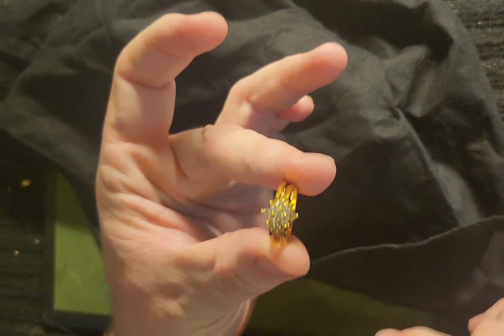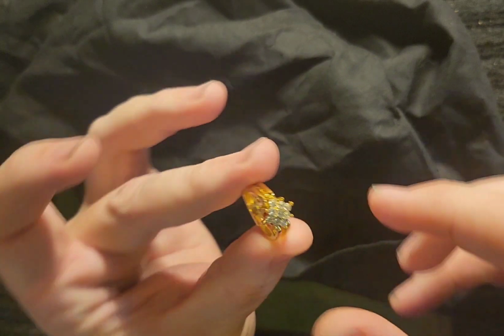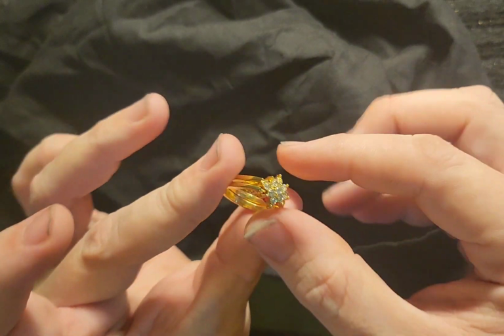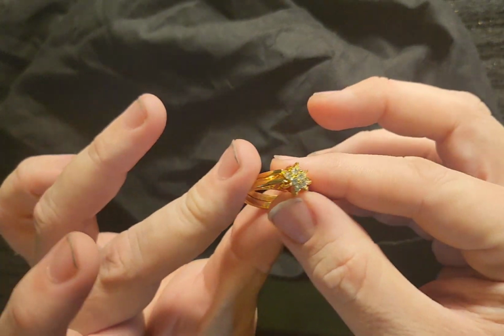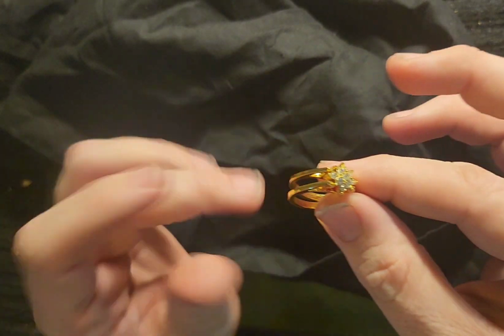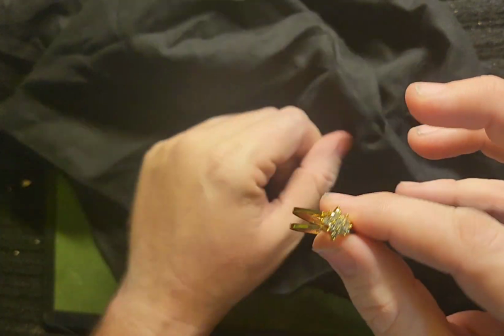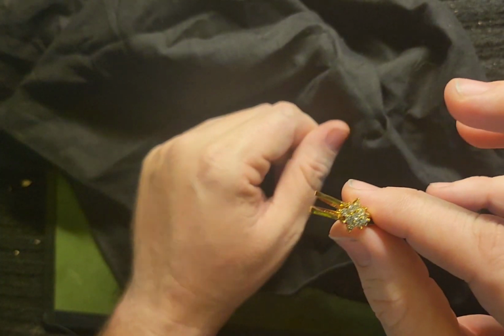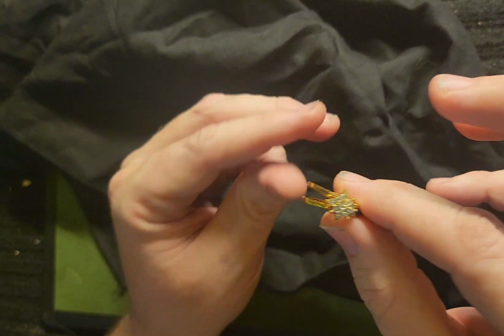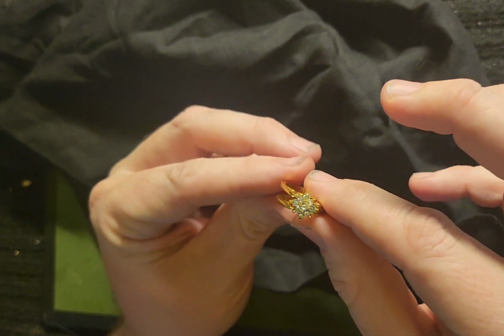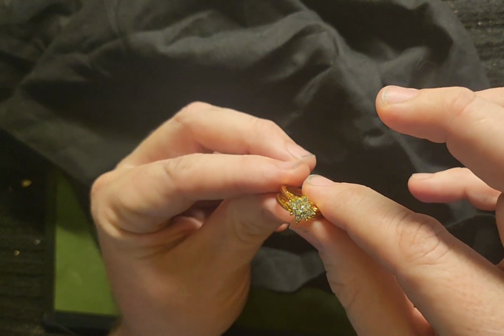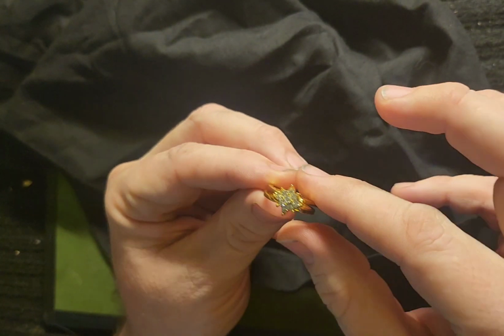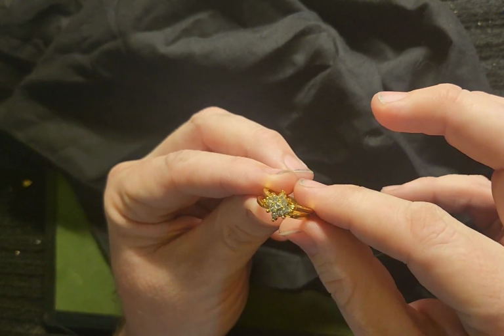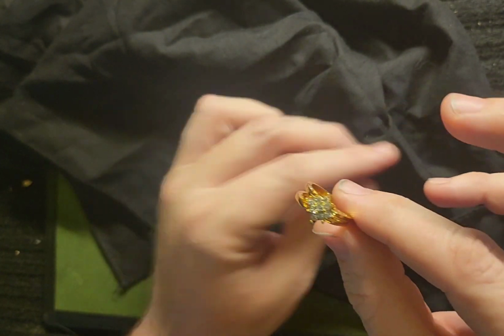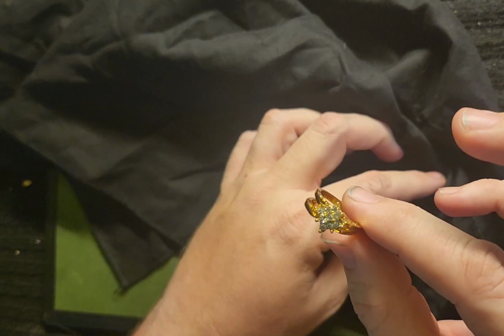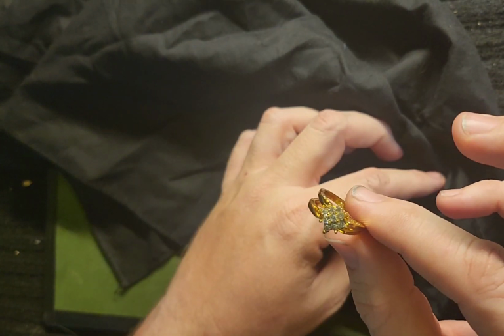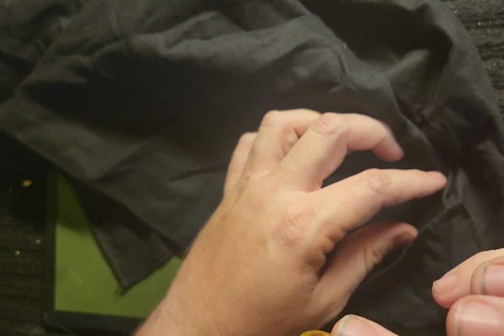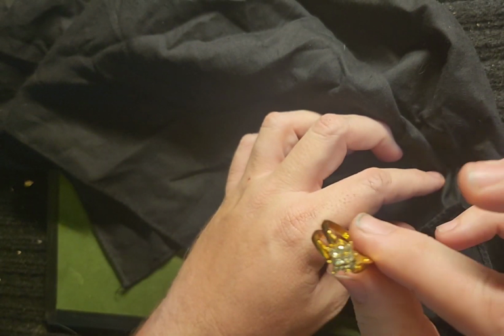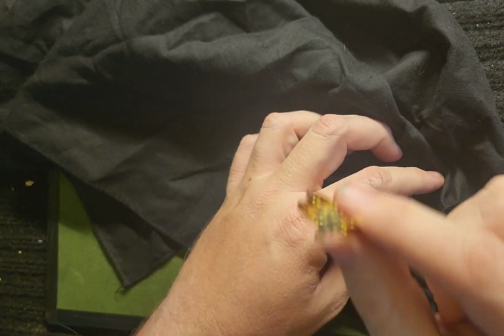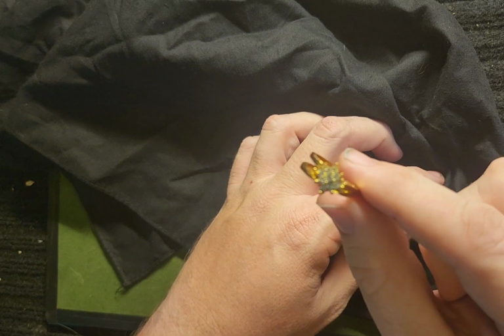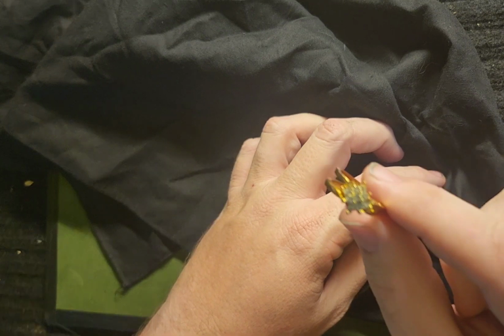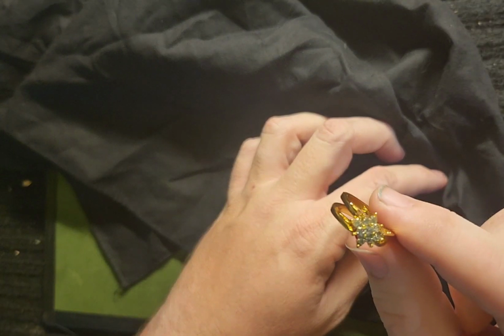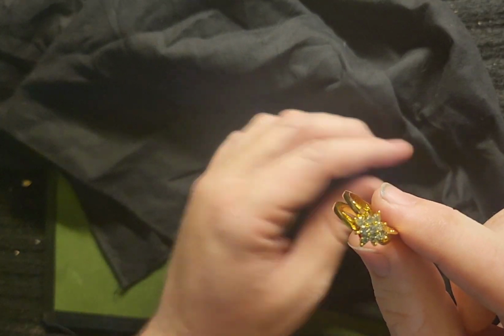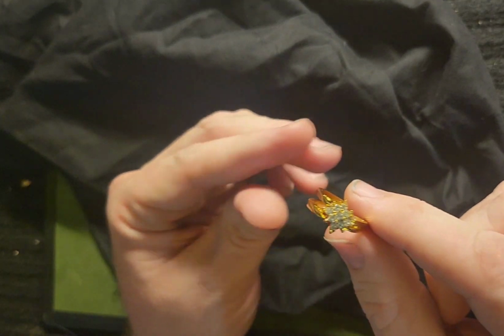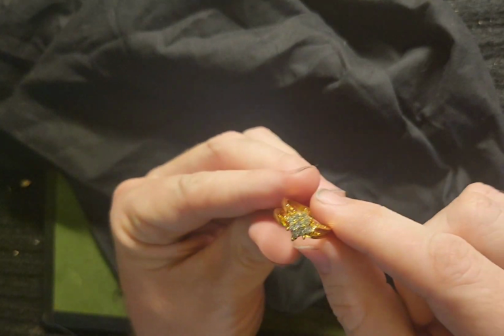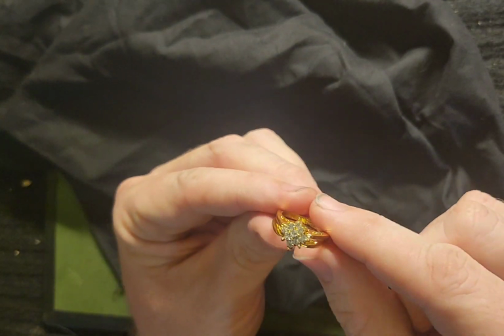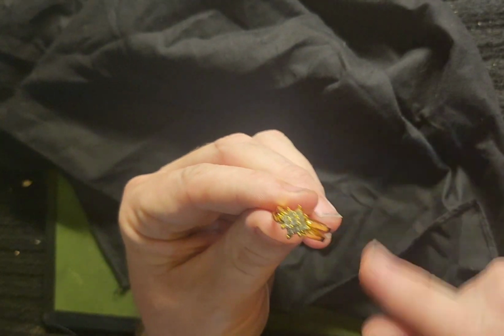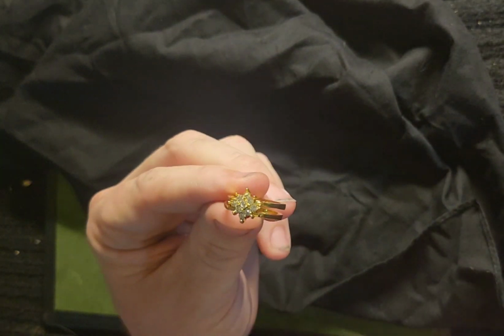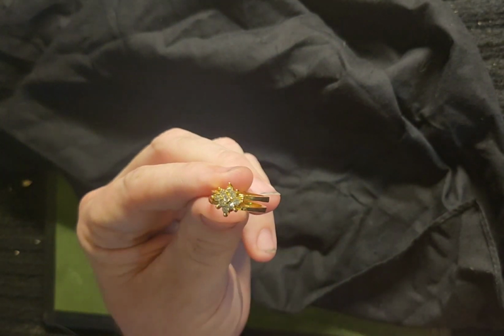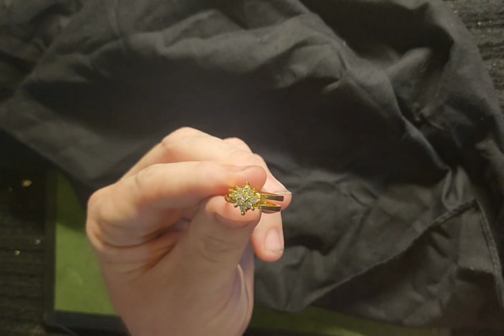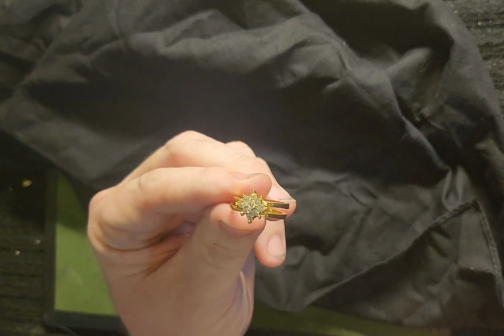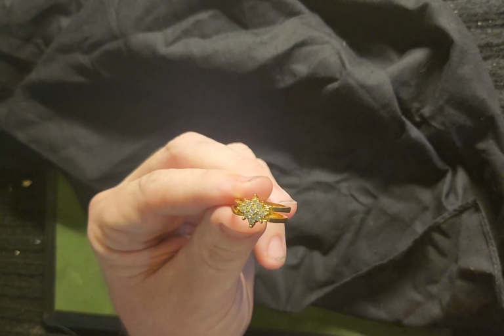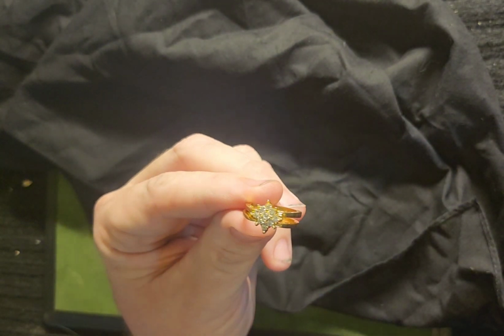diamond ring, just like magic. And yes, diamond is a woman's best friend. I hope you enjoyed.